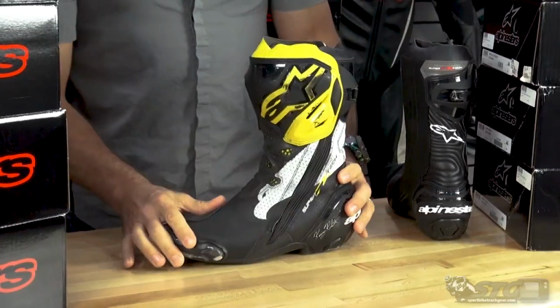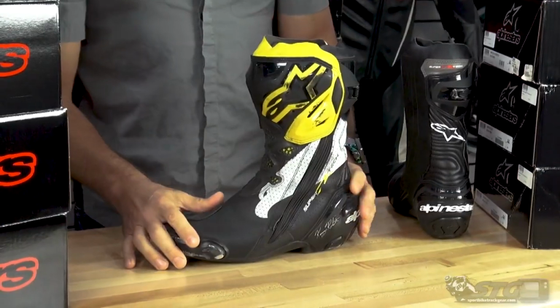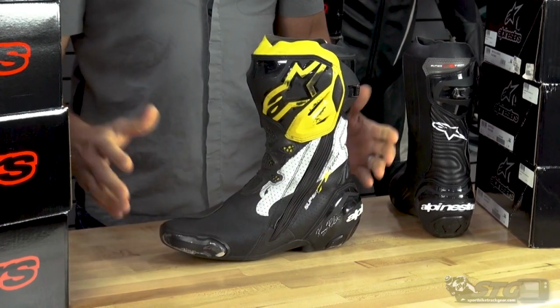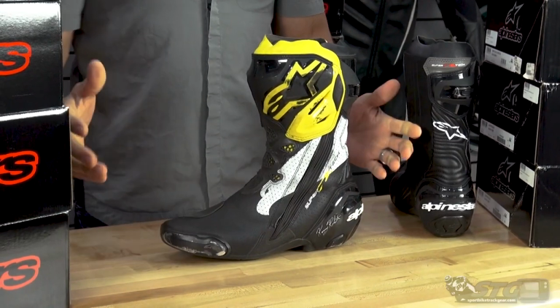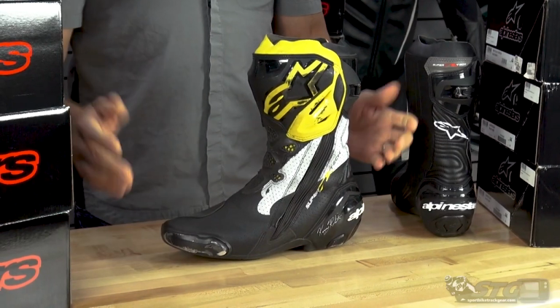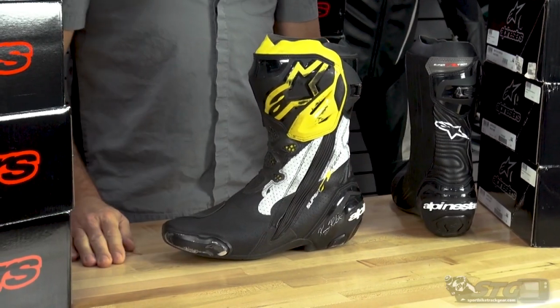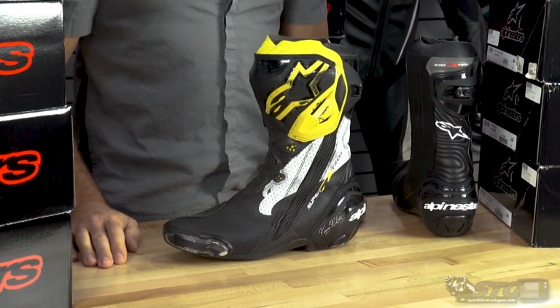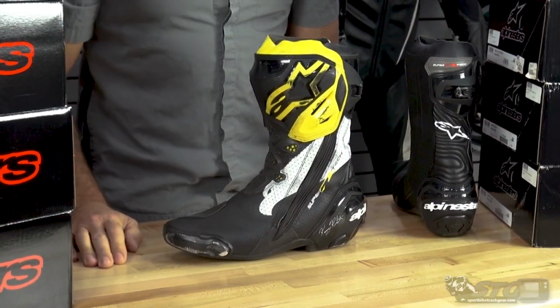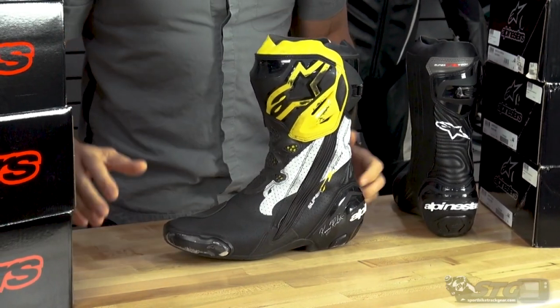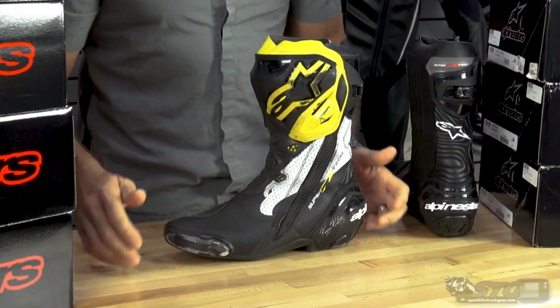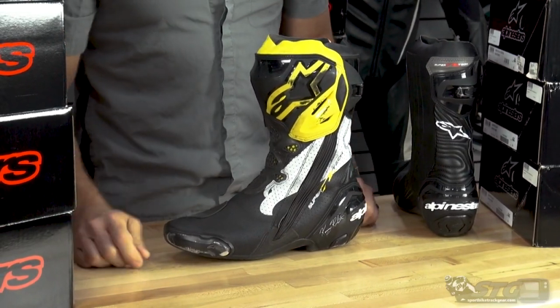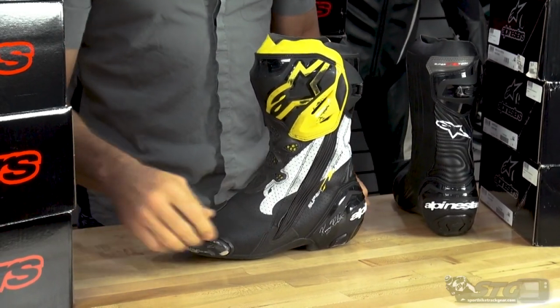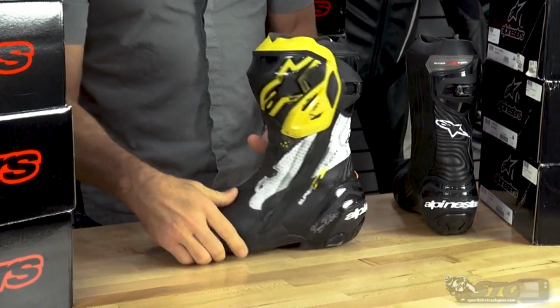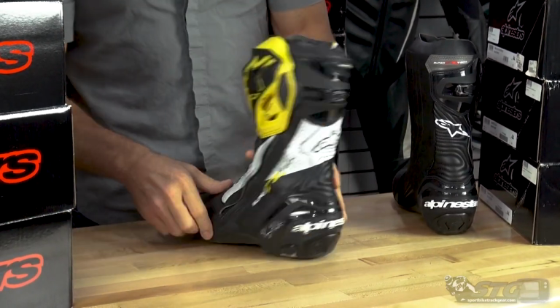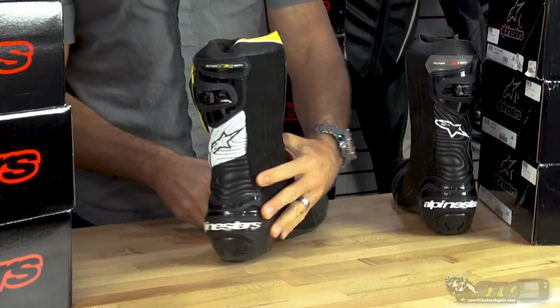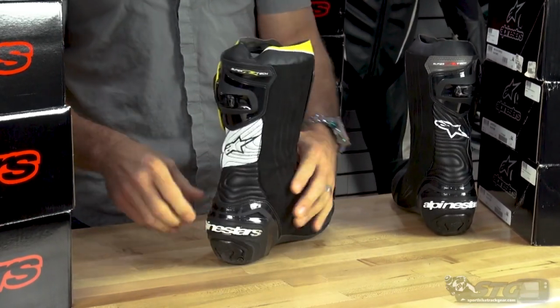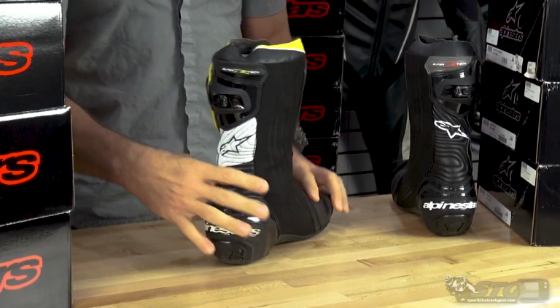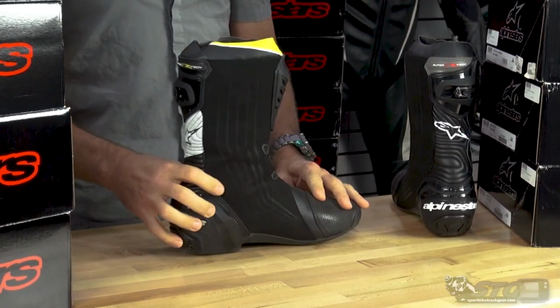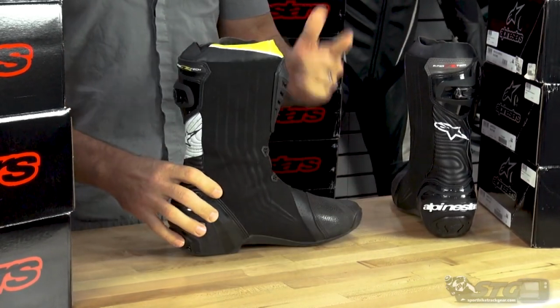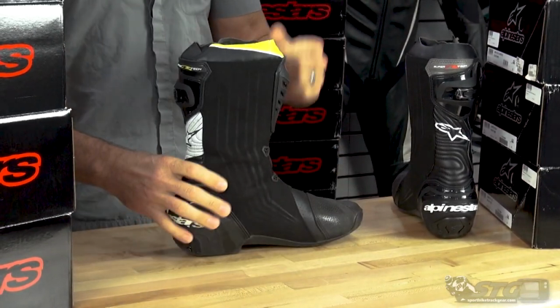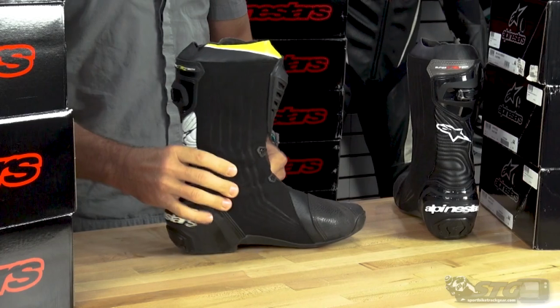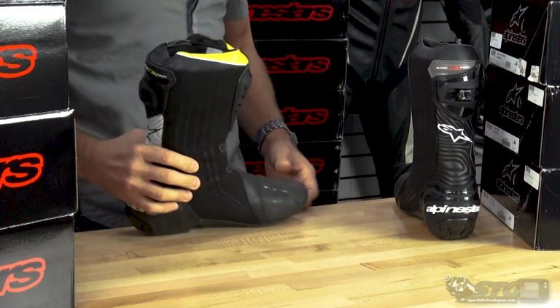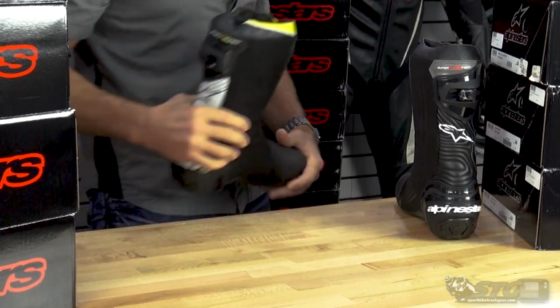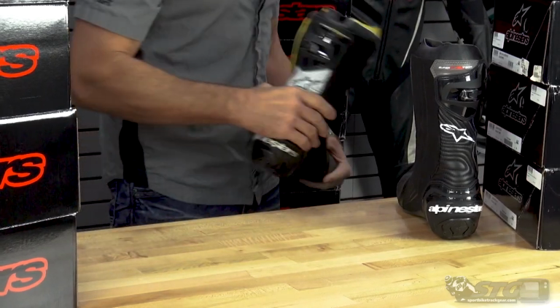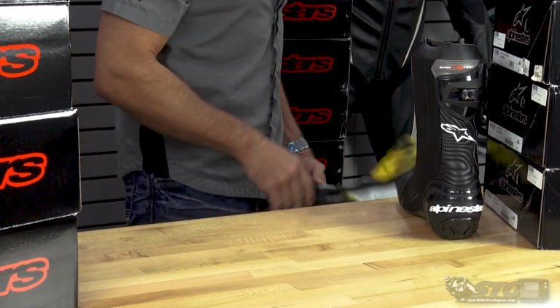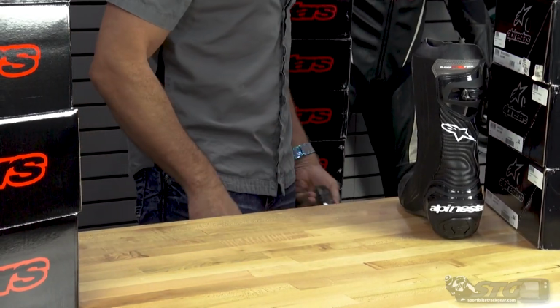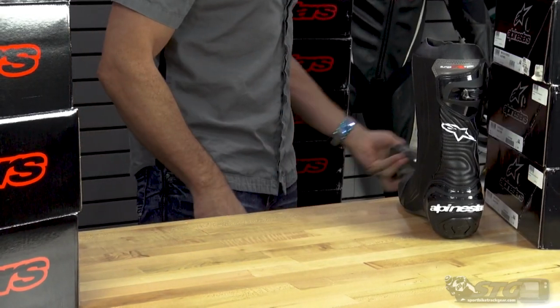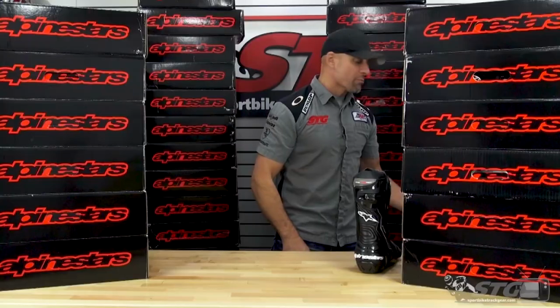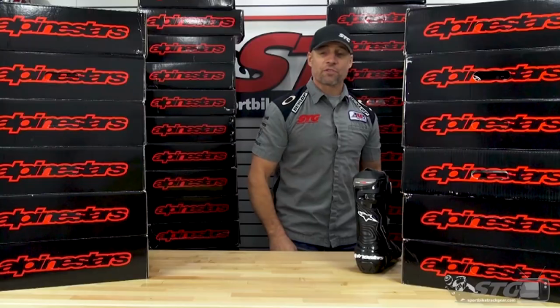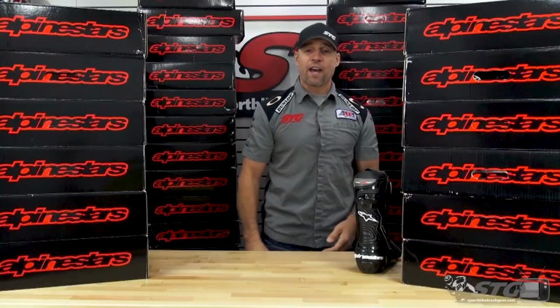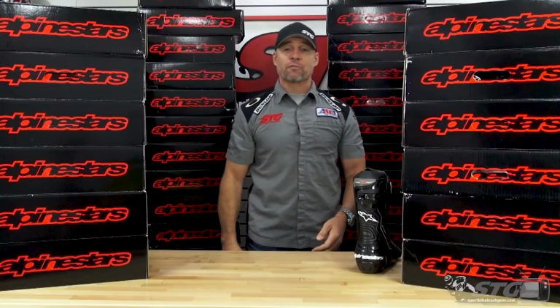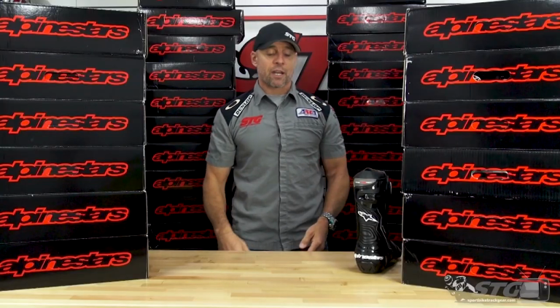These are my Kenny Roberts Limited Edition Supertech R boots. These took two seconds off my lap time. It's one of the reasons I'm so much faster than Max.